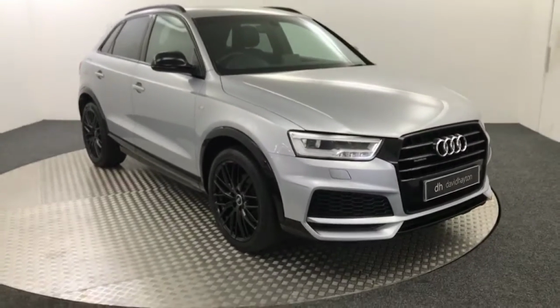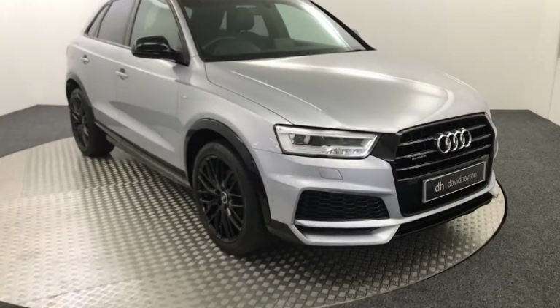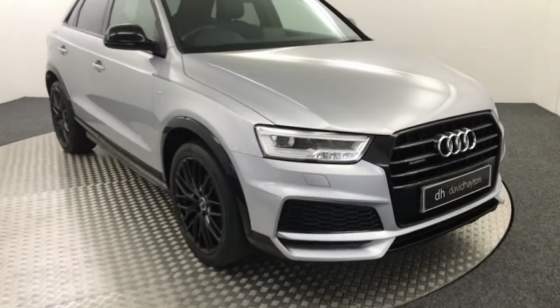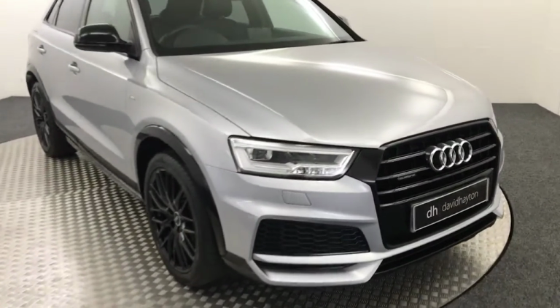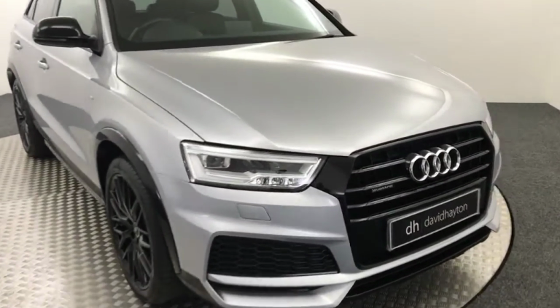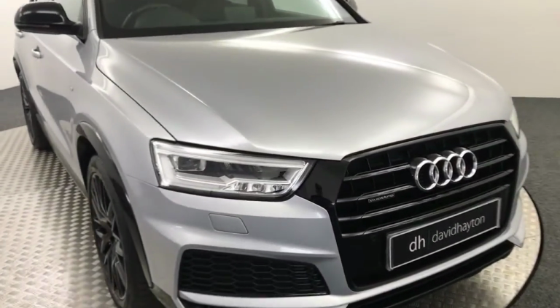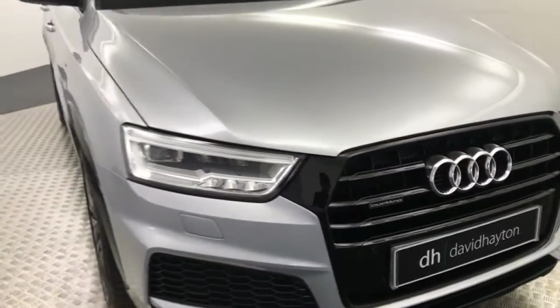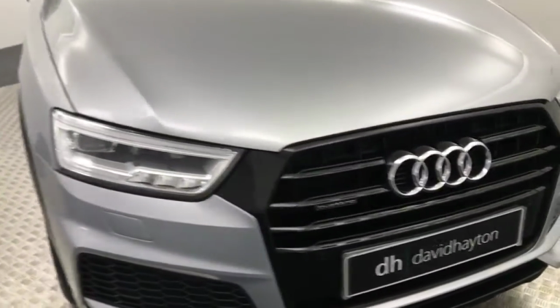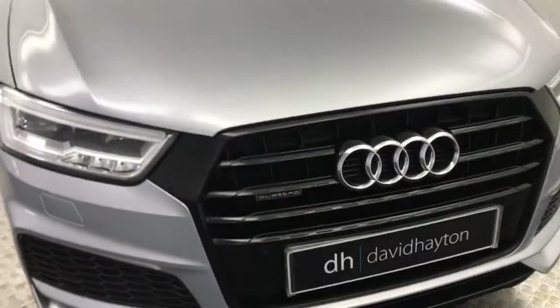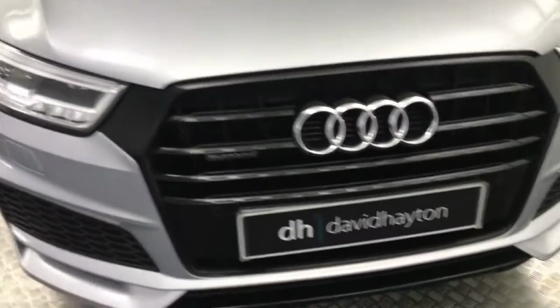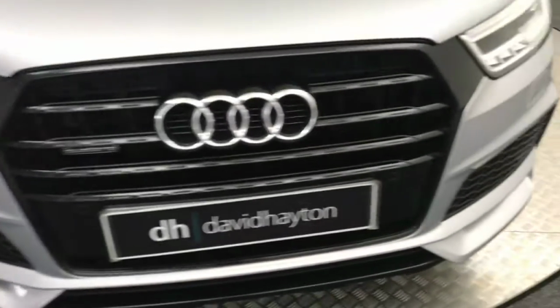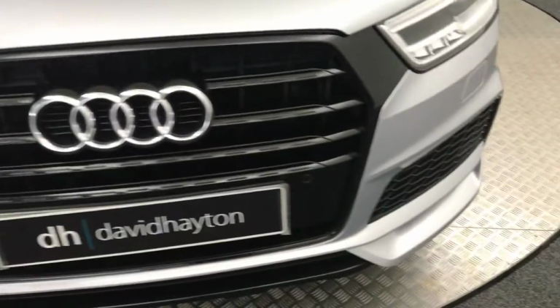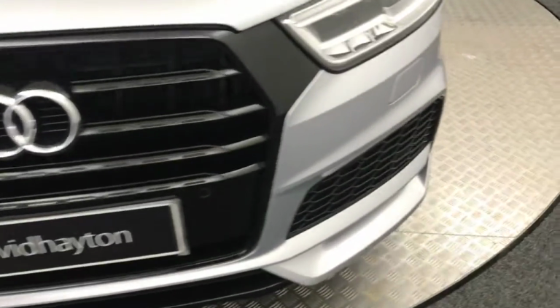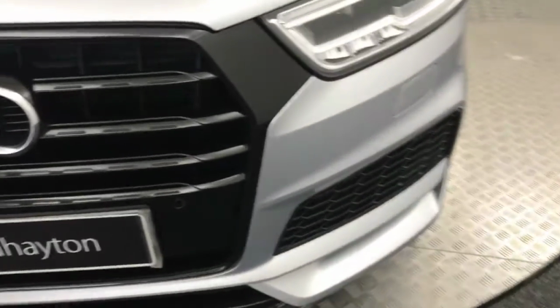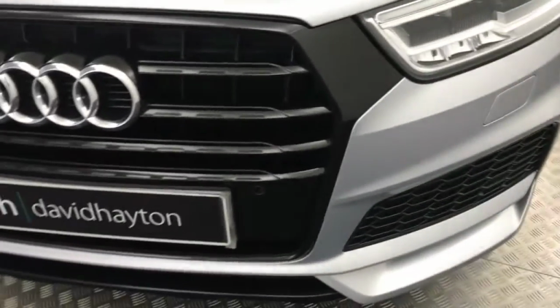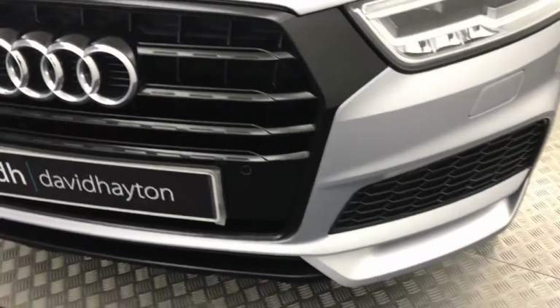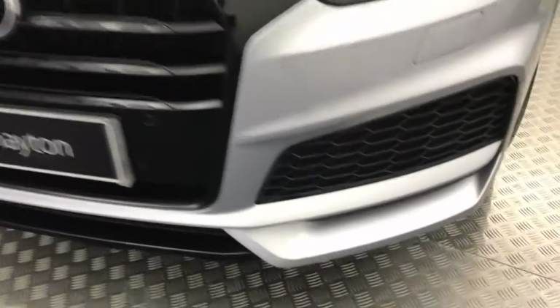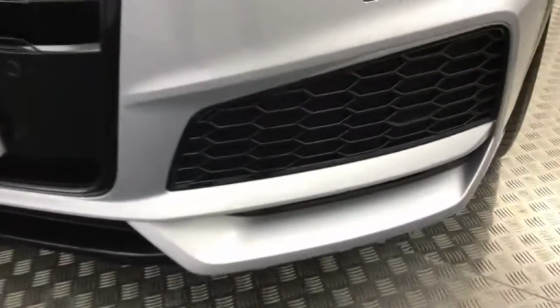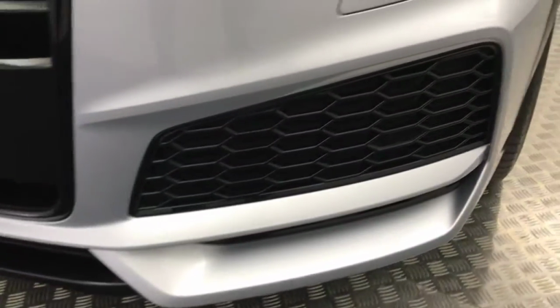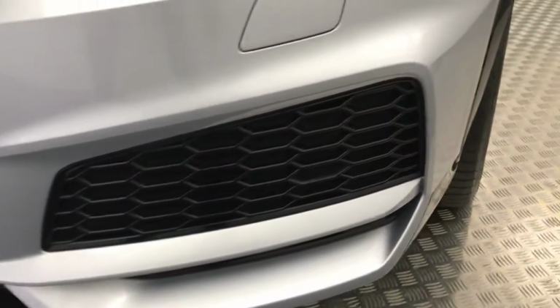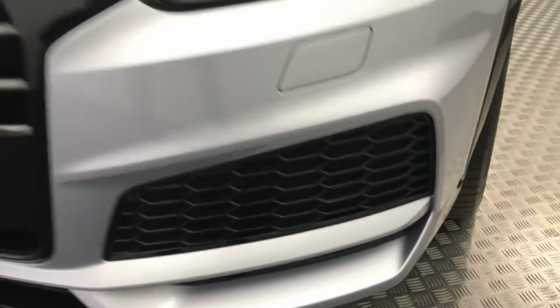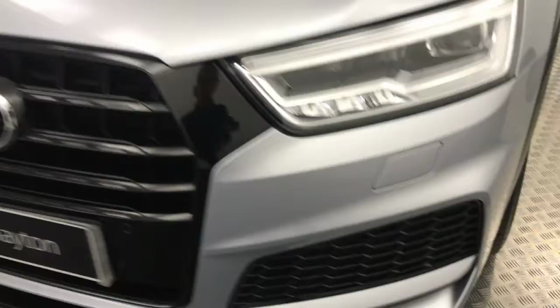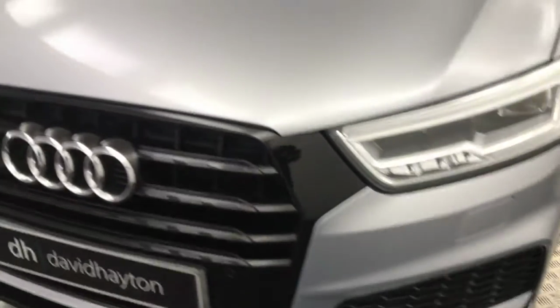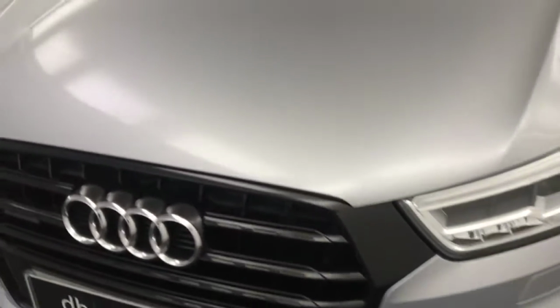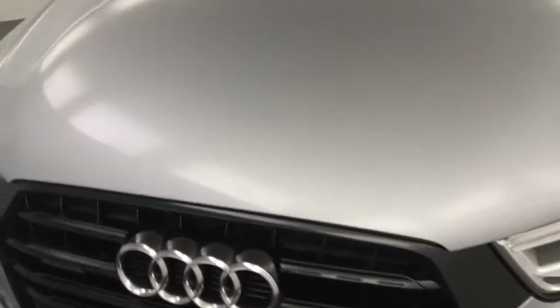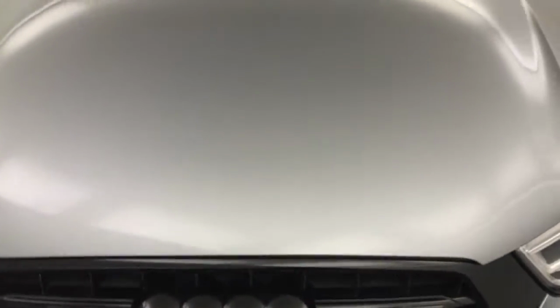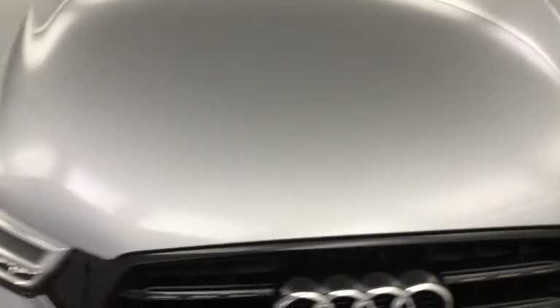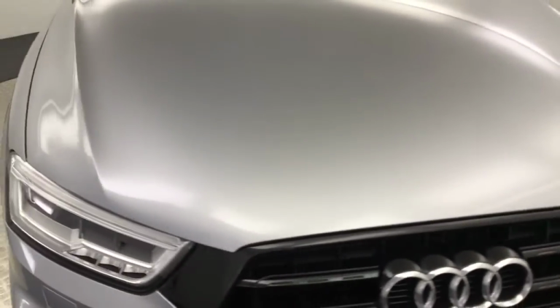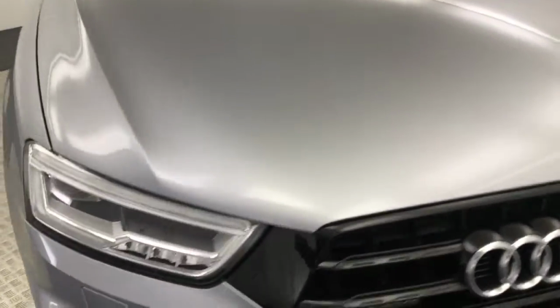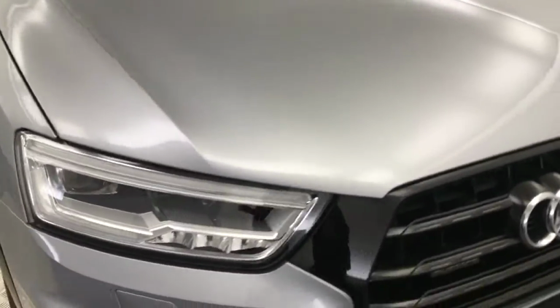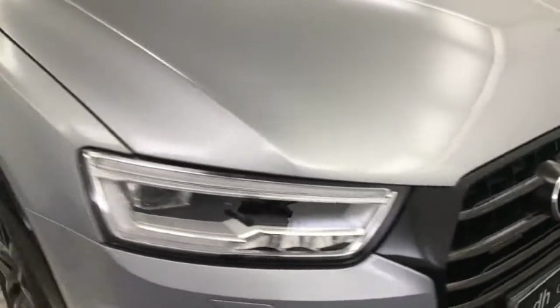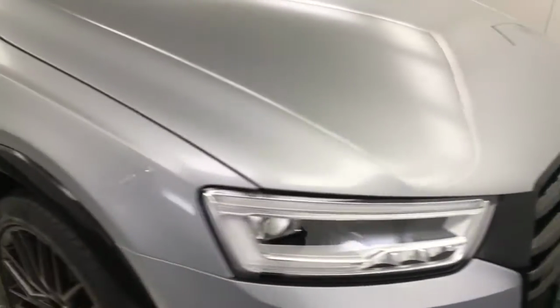It's presented in silver and you've got all these nice black accents around the front. Very, very nice looking car. You've got front parking sensors and your gloss black honeycomb grille on the front. Really, really clean as you can see there.